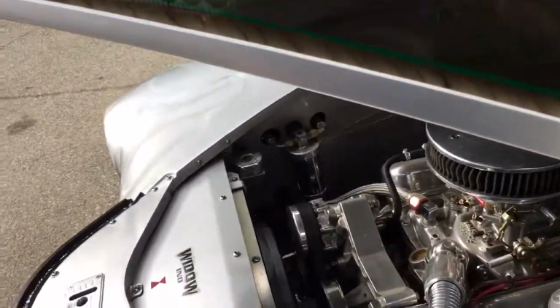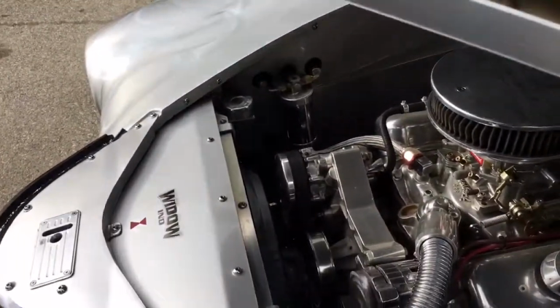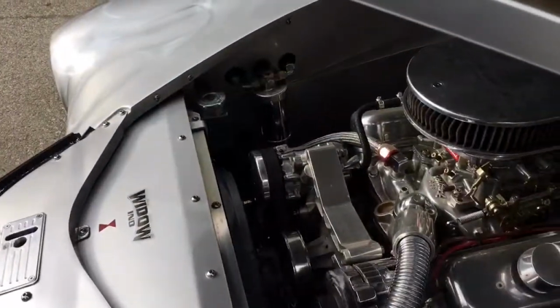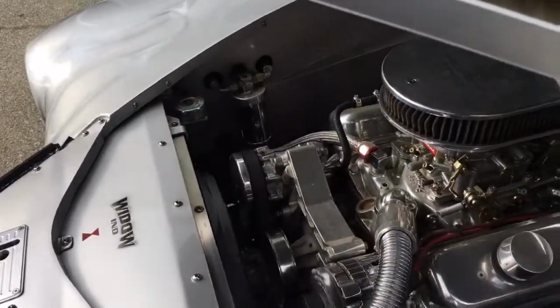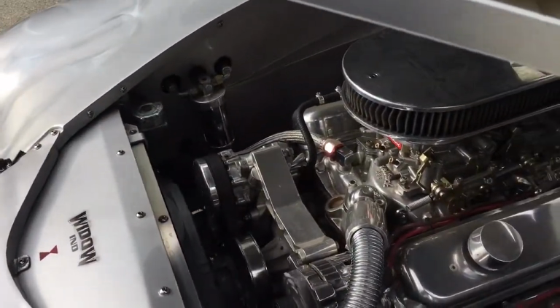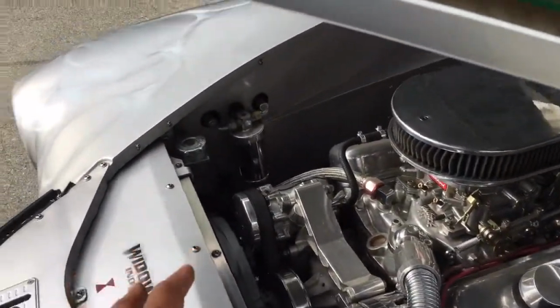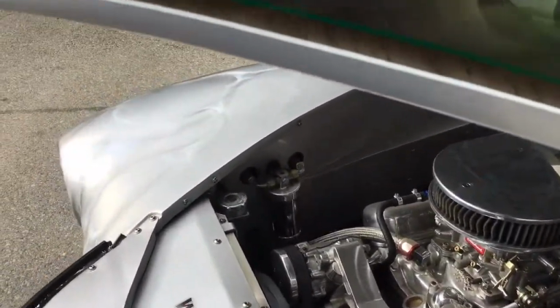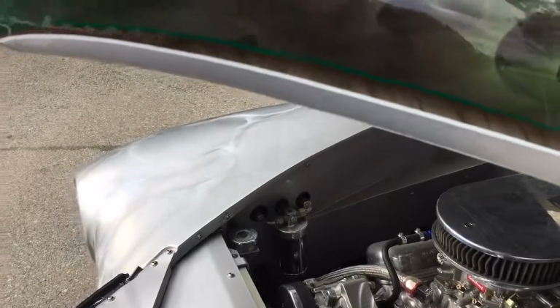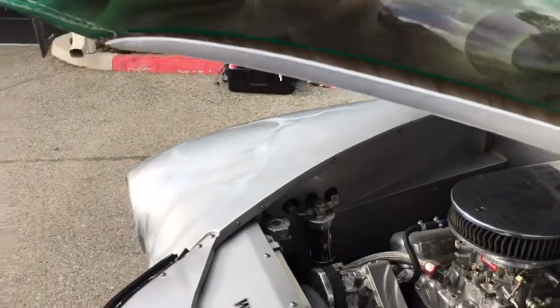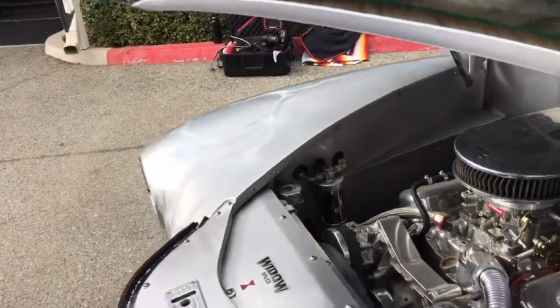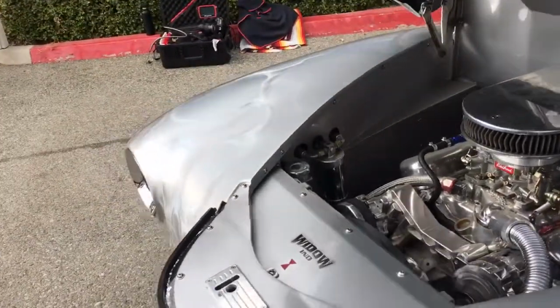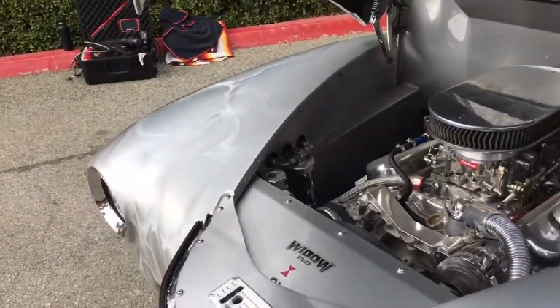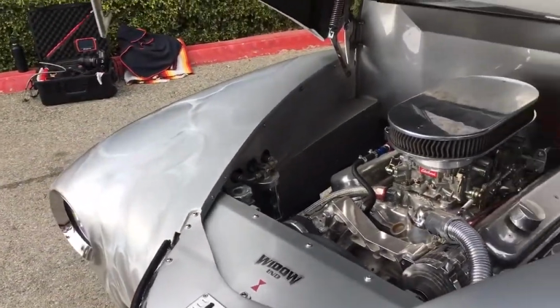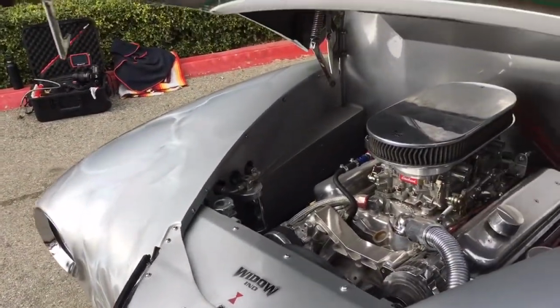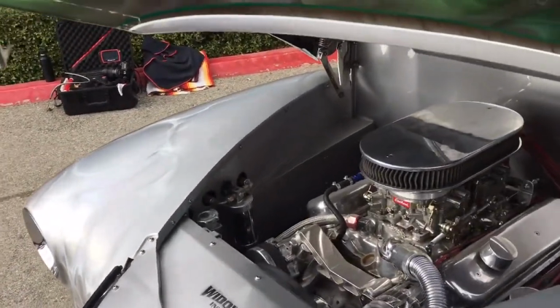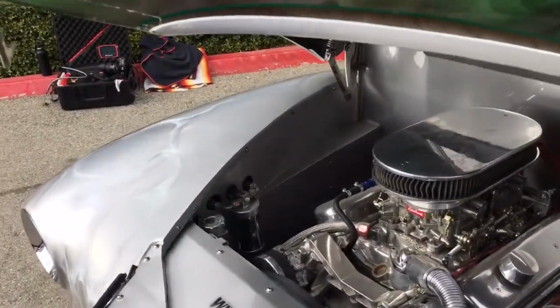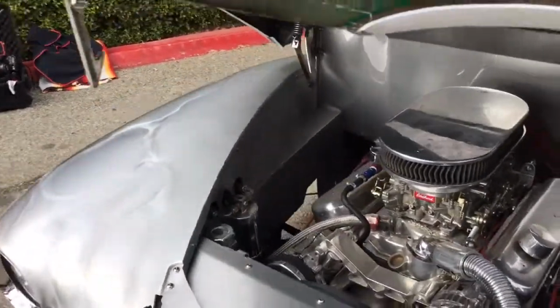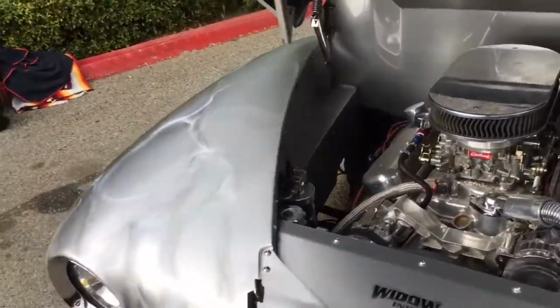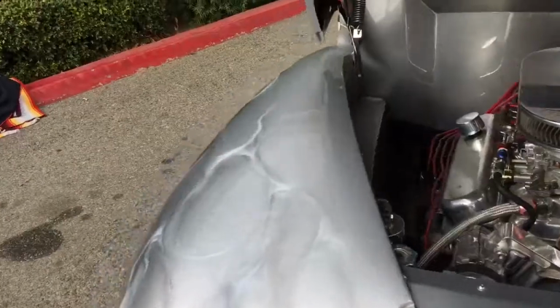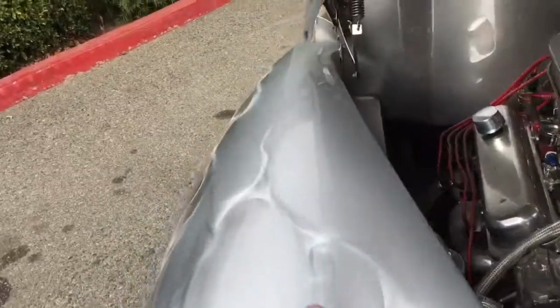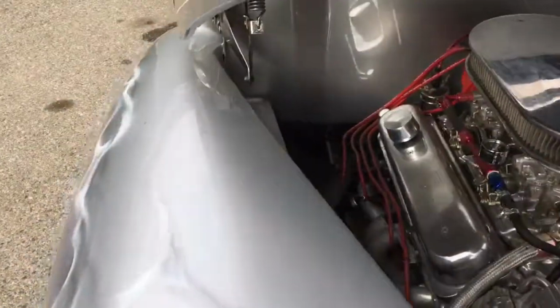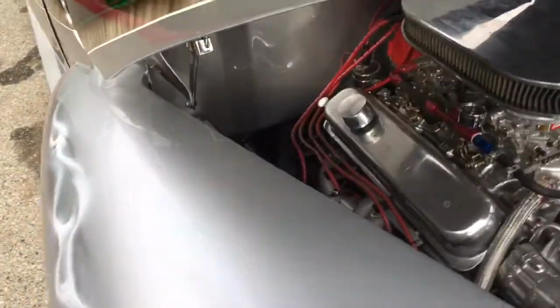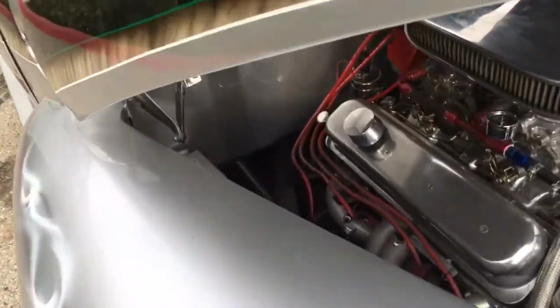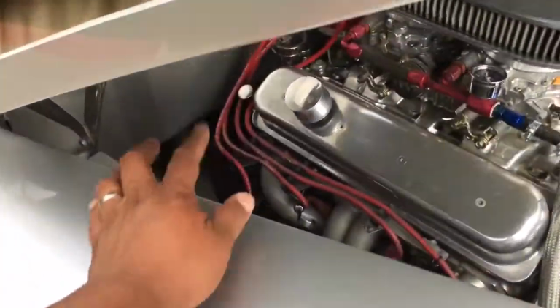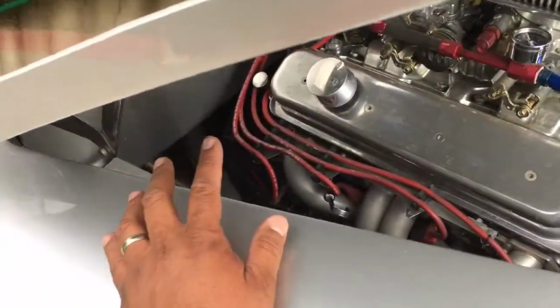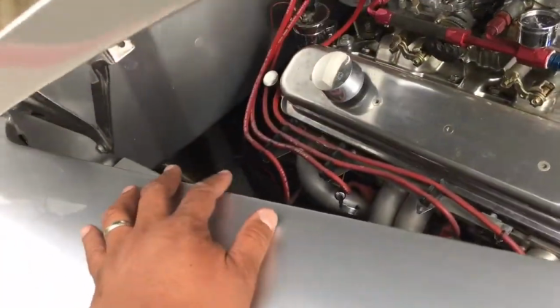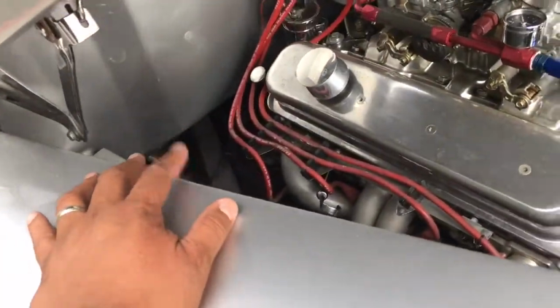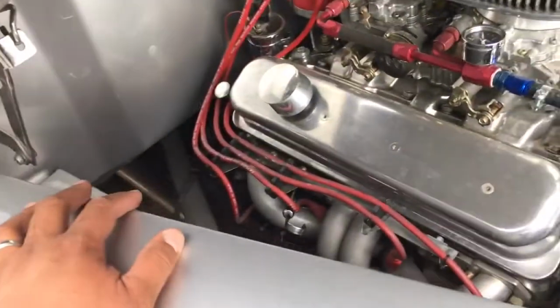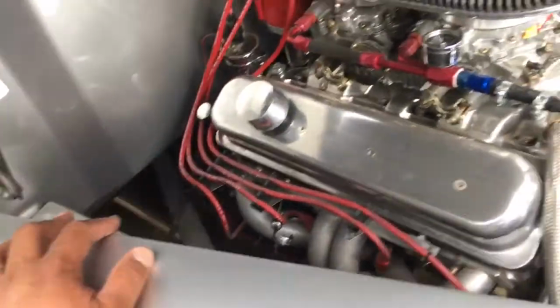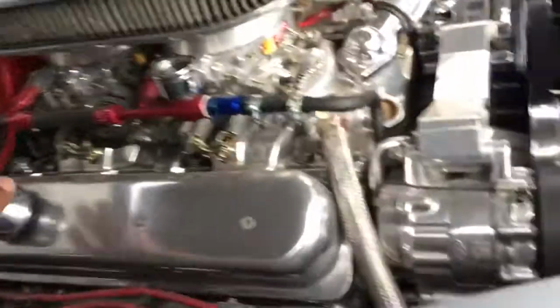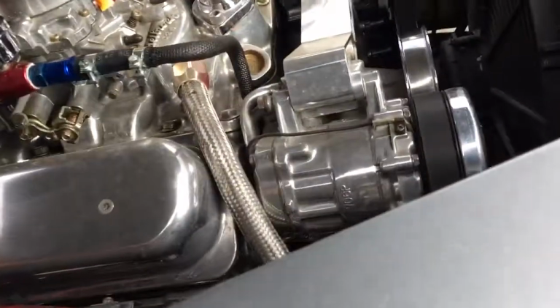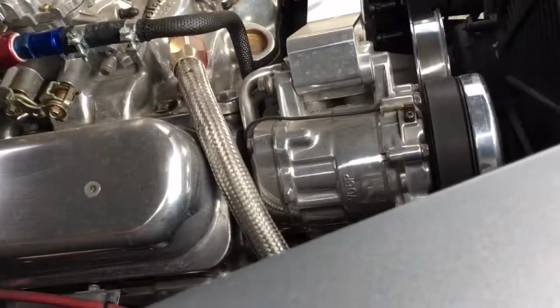The auxiliary fan's been kicking on. That sounds pretty good. I checked the radiator fluid and didn't see any signs of contamination. I also pulled the oil dipstick and the transmission dipstick — the fluid looked pretty good.